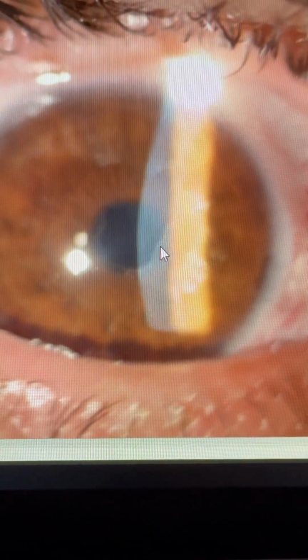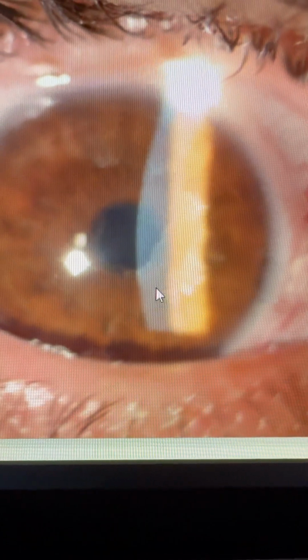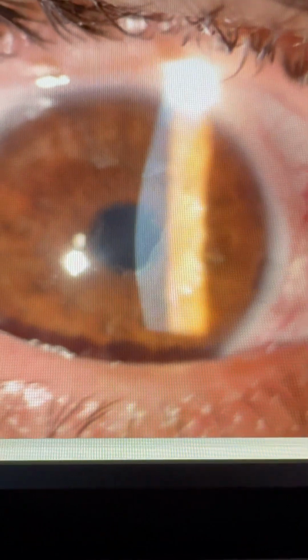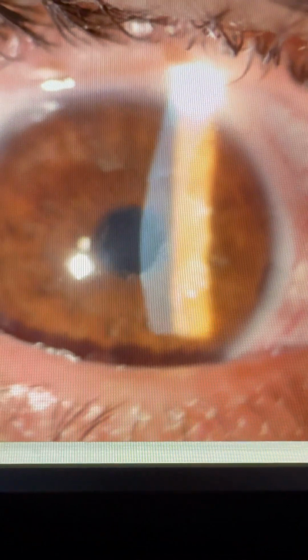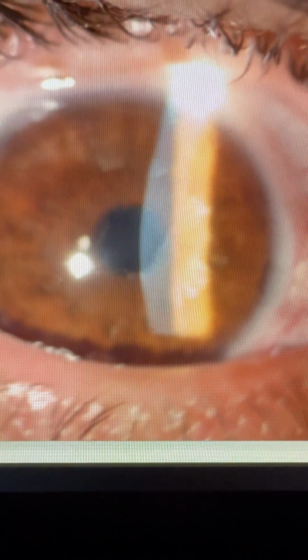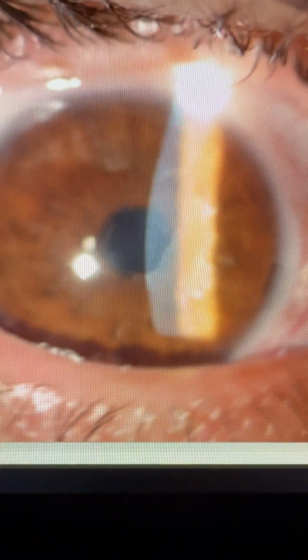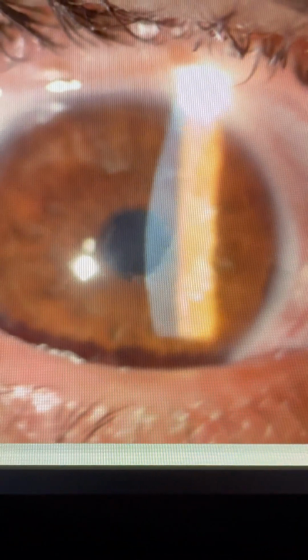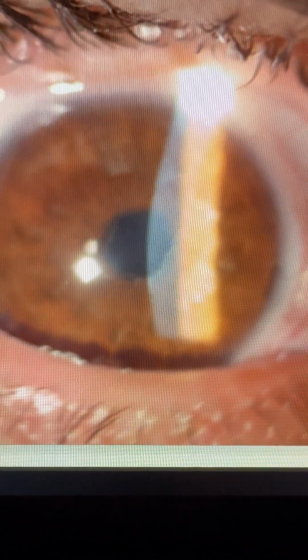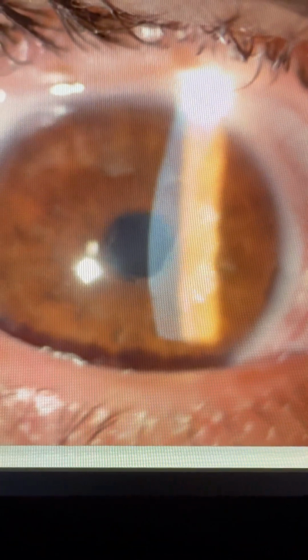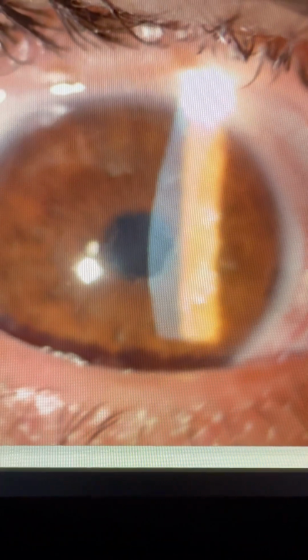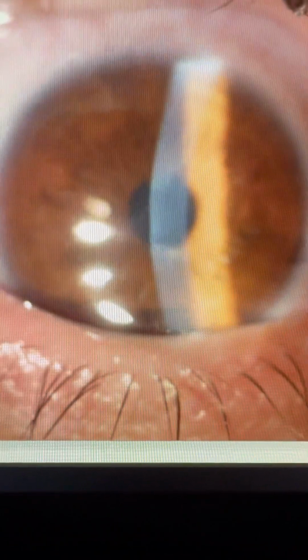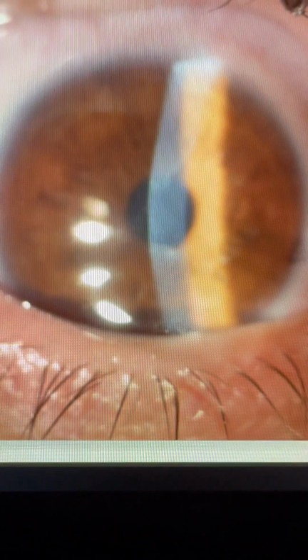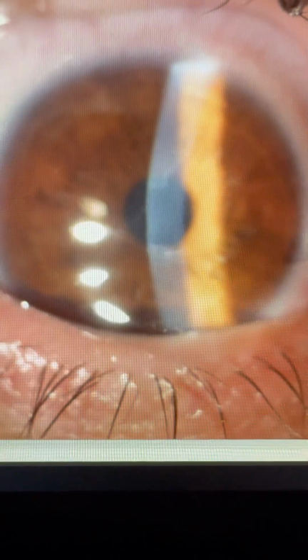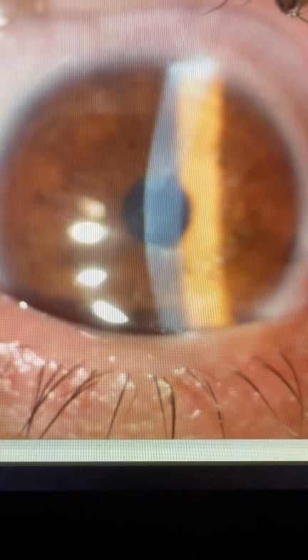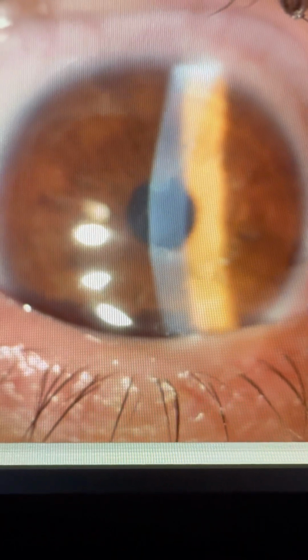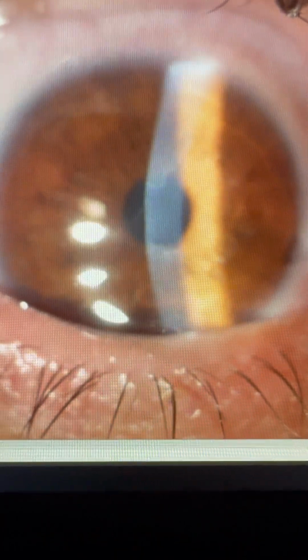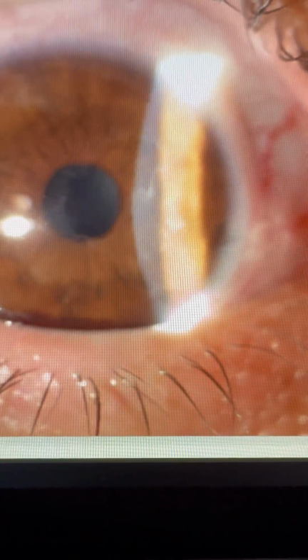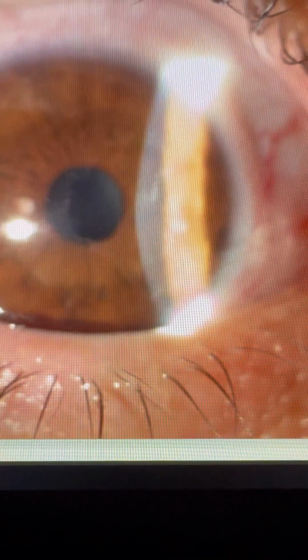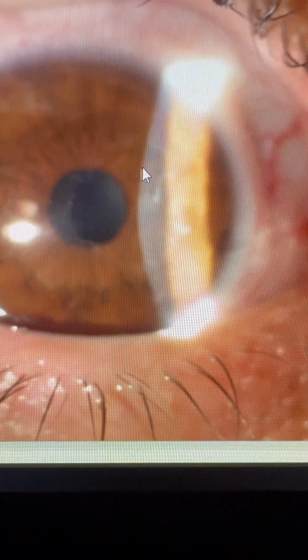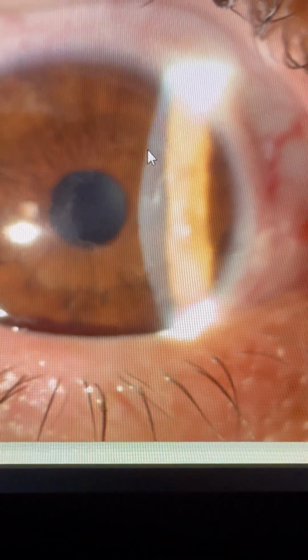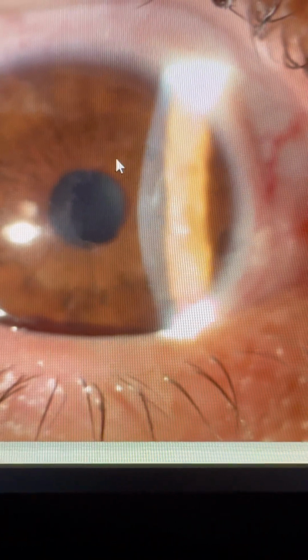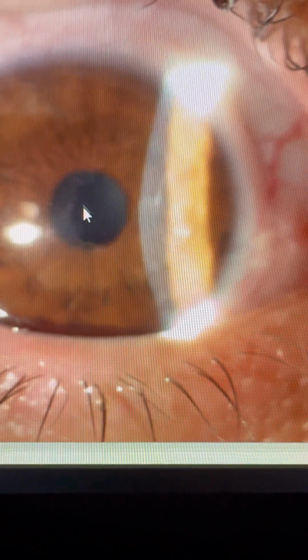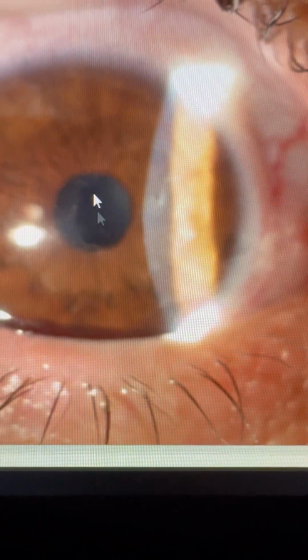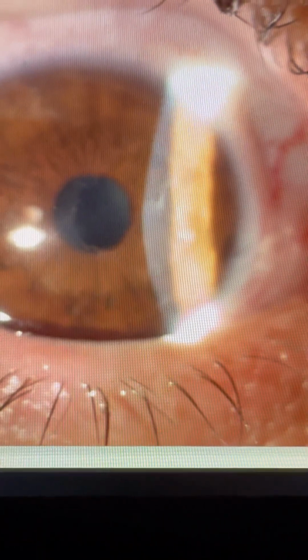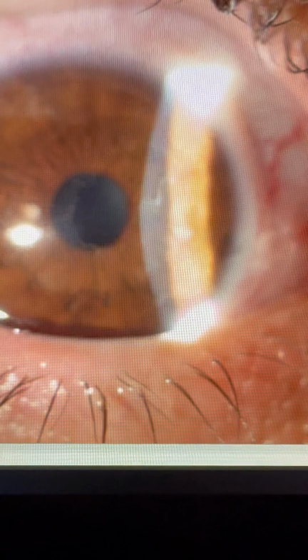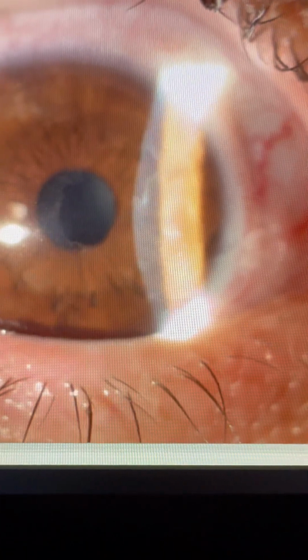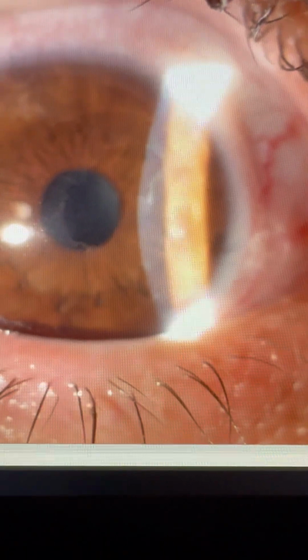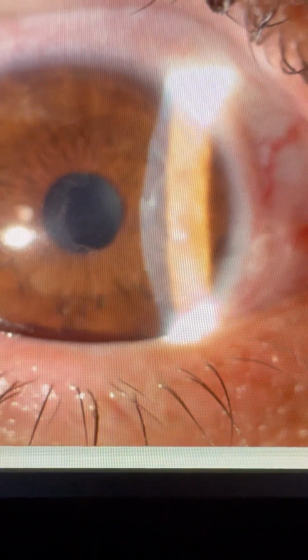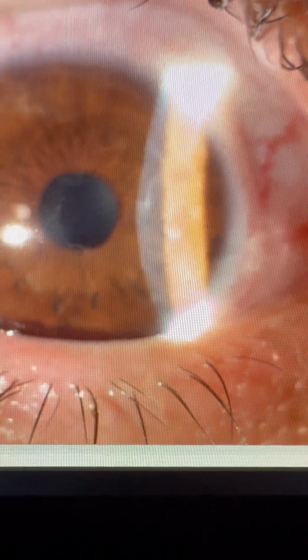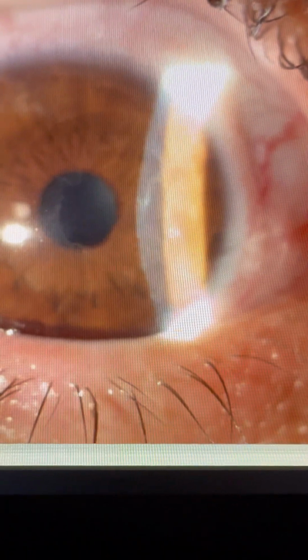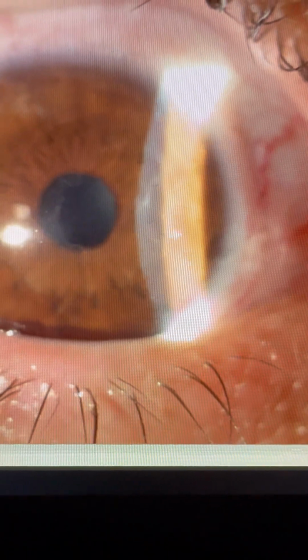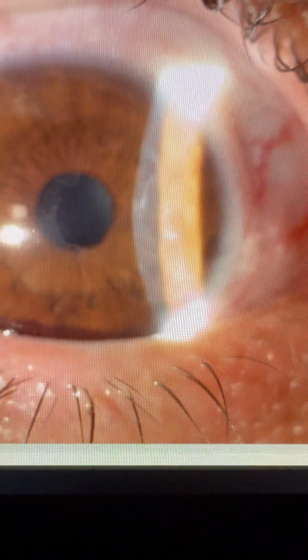They don't have that white hypertrophy. I'm trying to see if I have a better shot at this one — maybe this one here. We can also appreciate here that the white hypertrophic edges are gone.